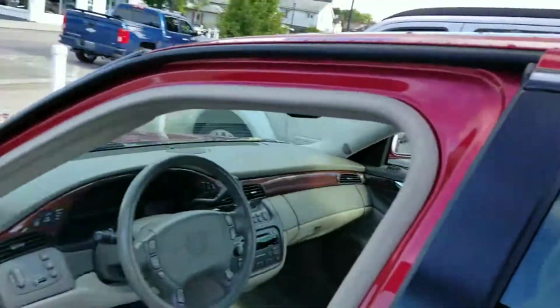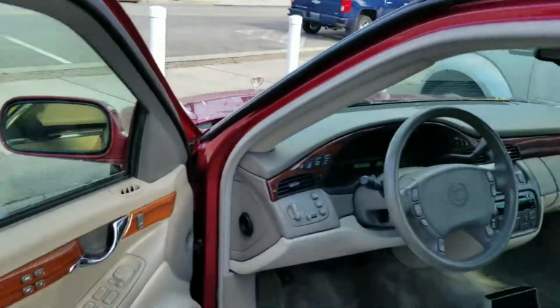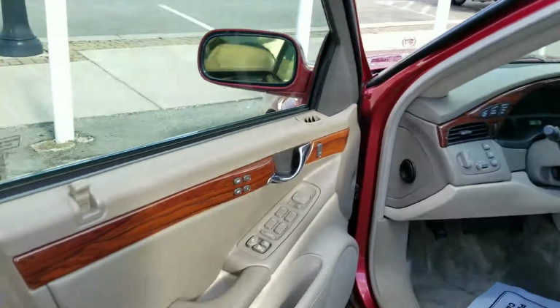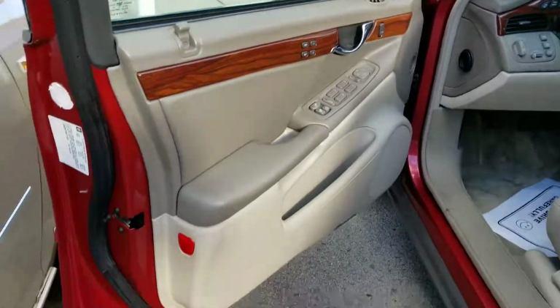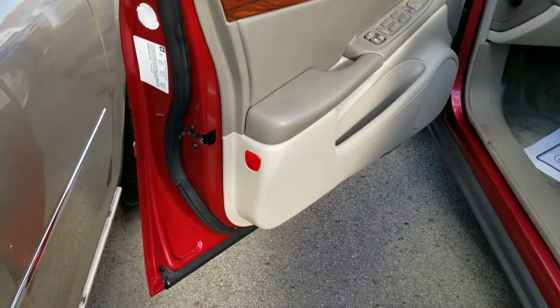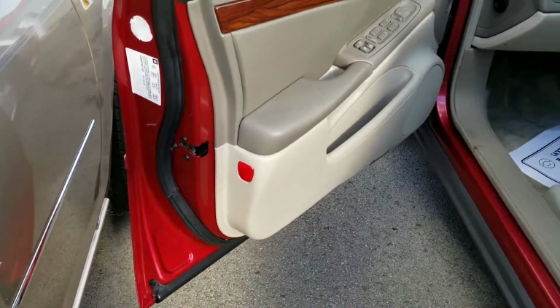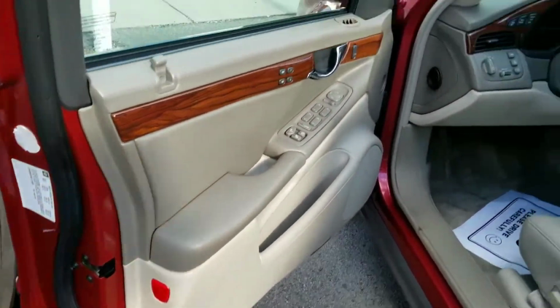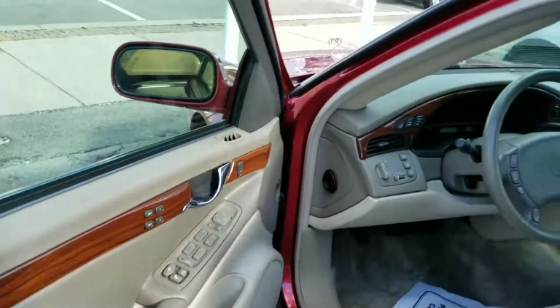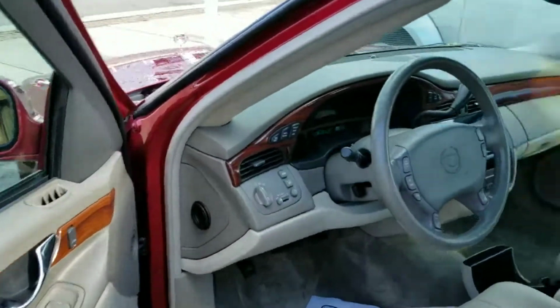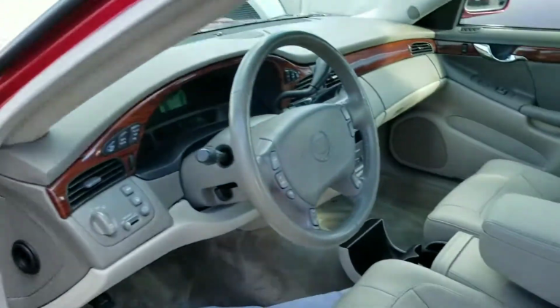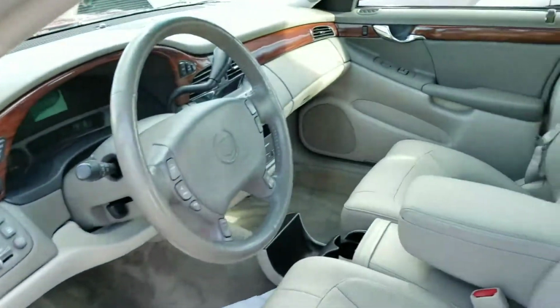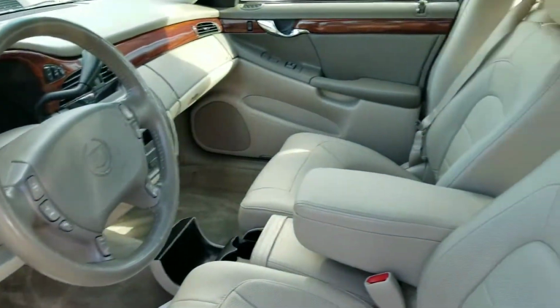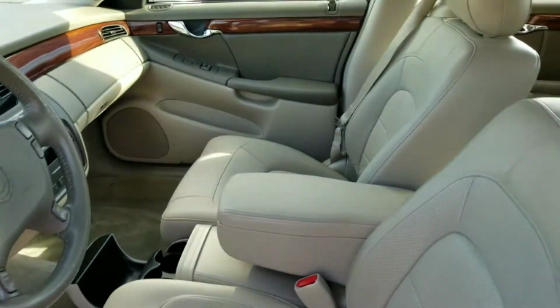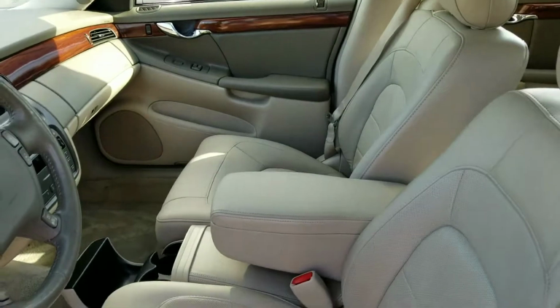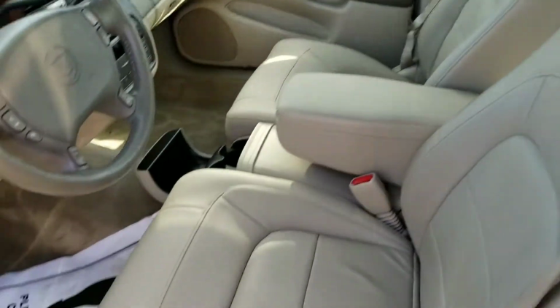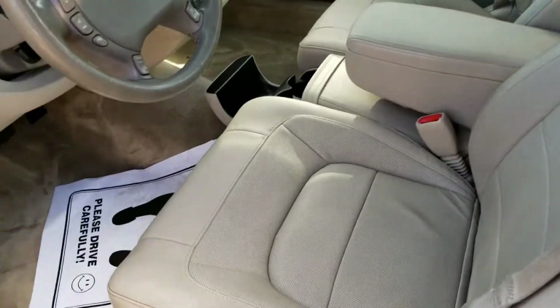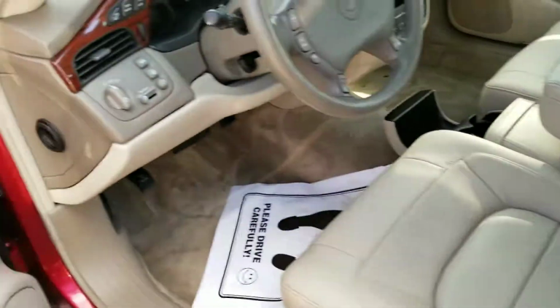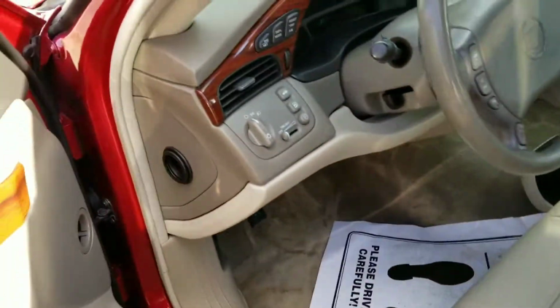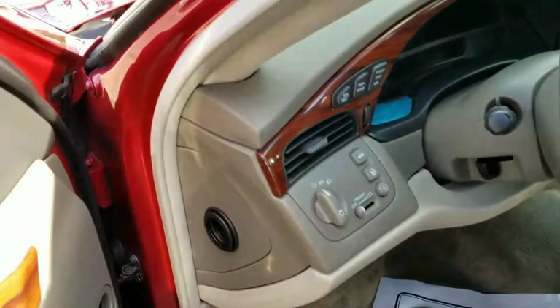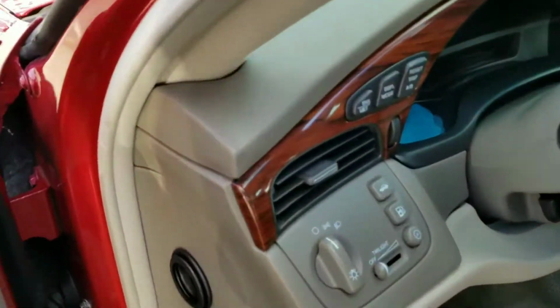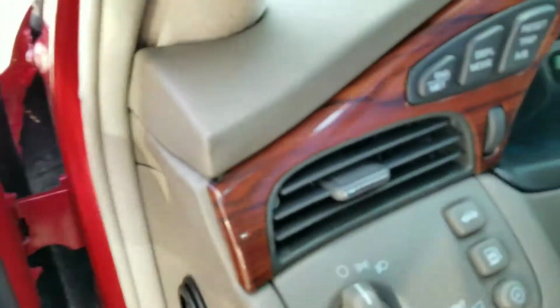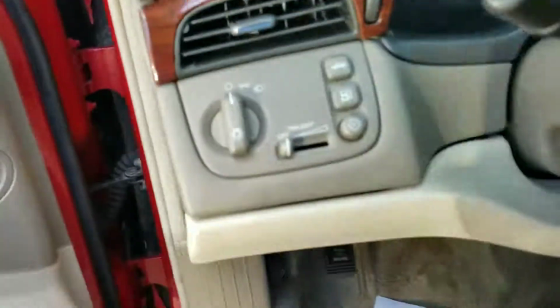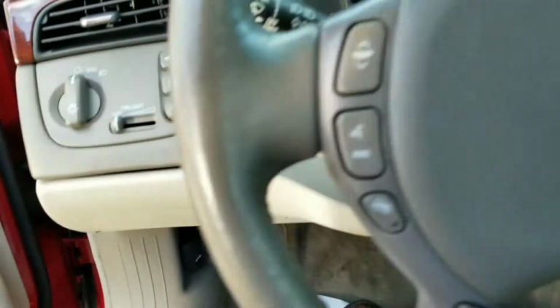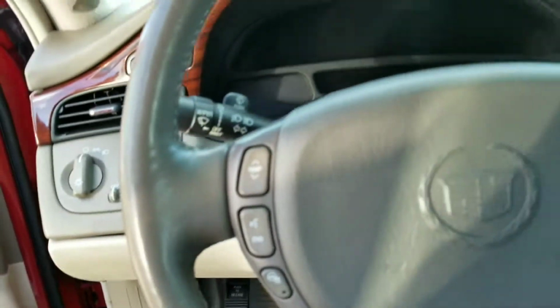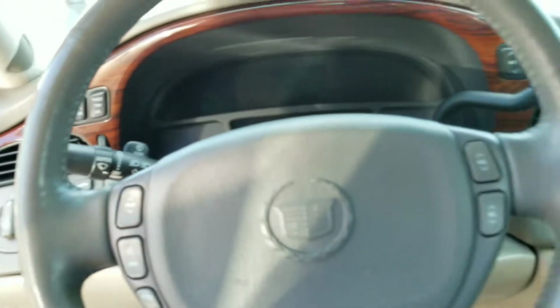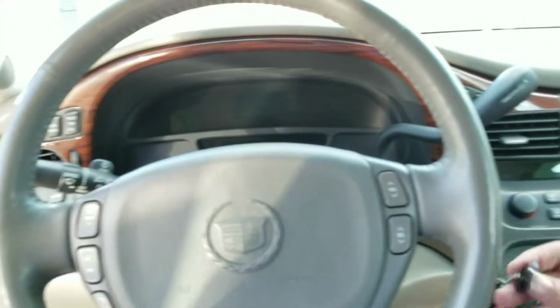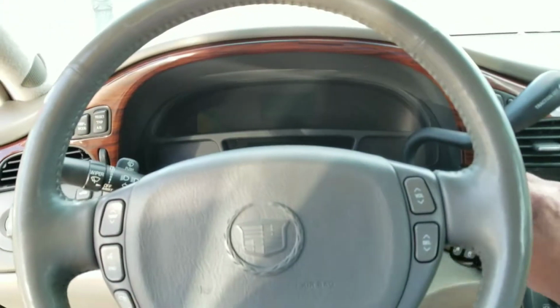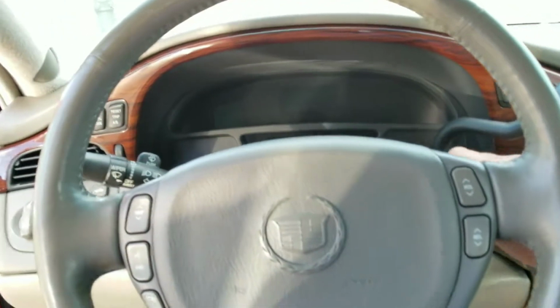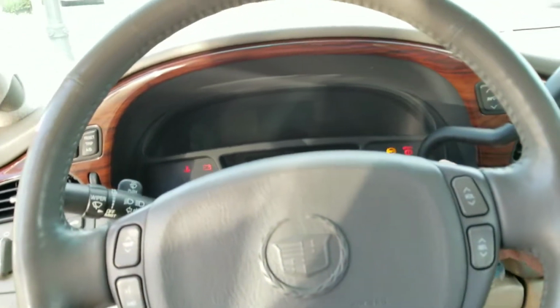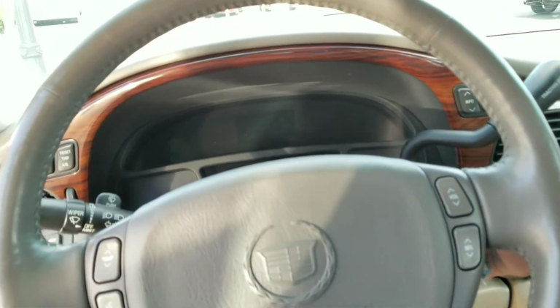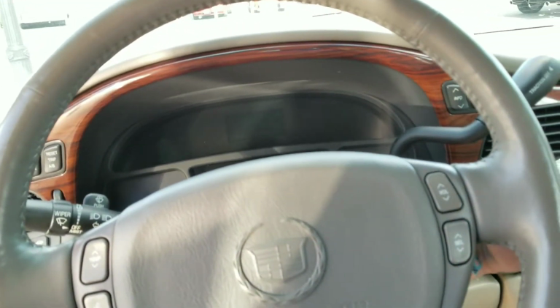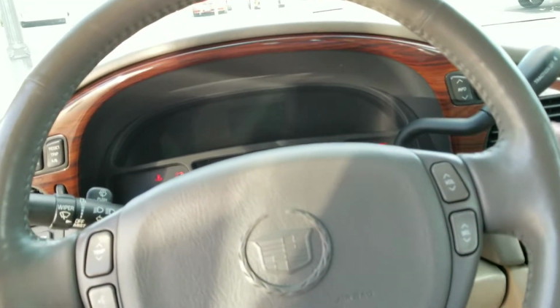I'll fire it up for you. Once again, very nice condition — weather has fared very well for a 2004. Ninety thousand miles isn't really very much at all.